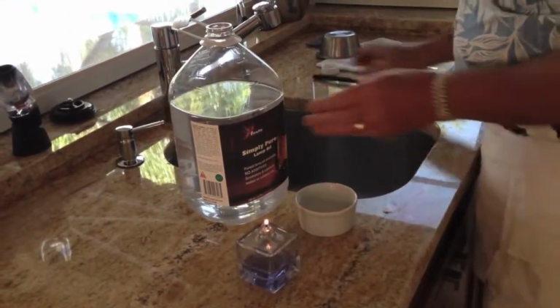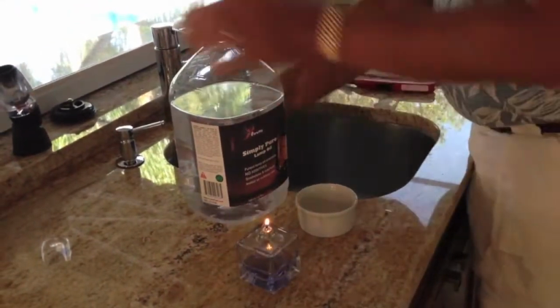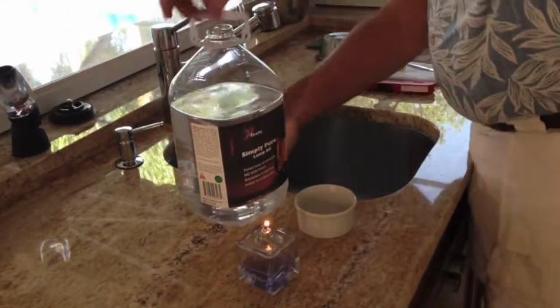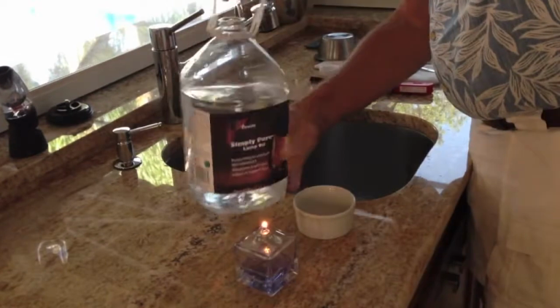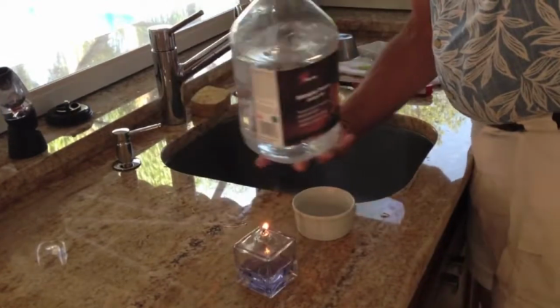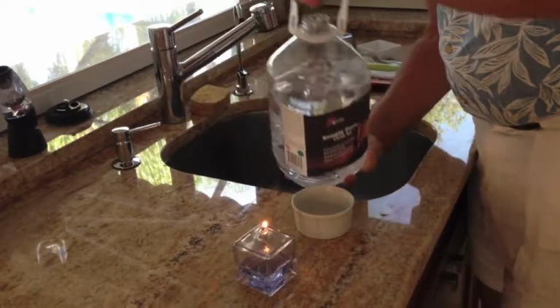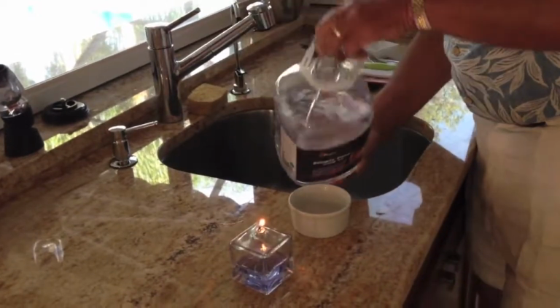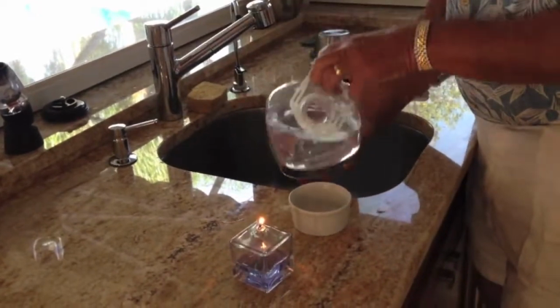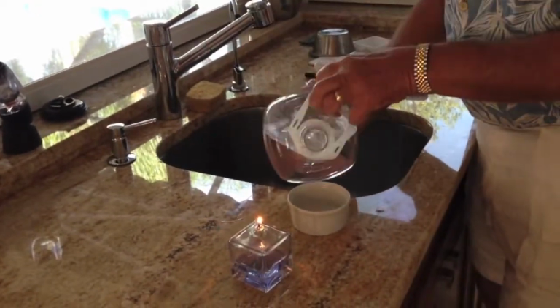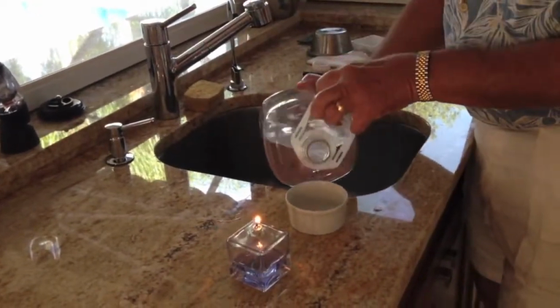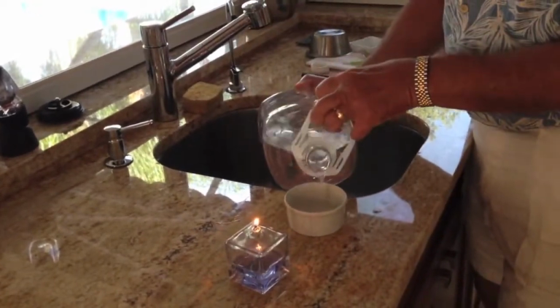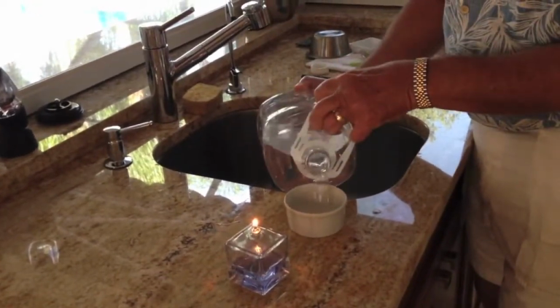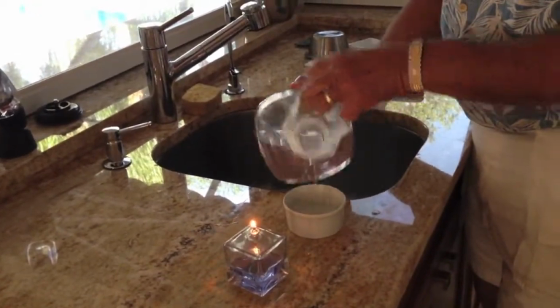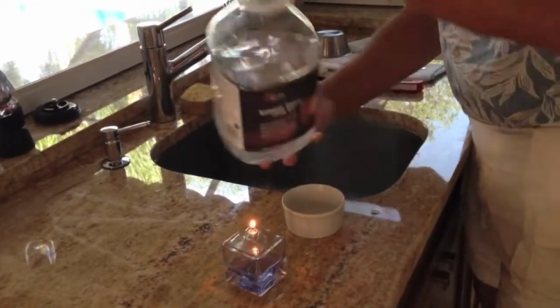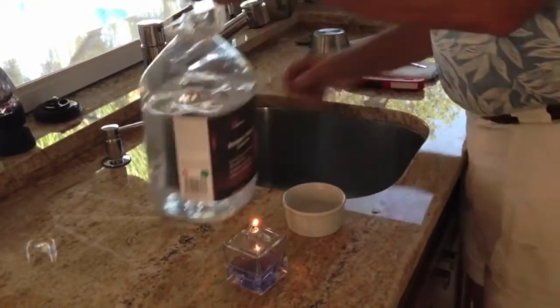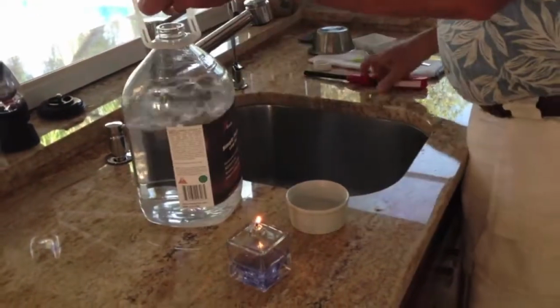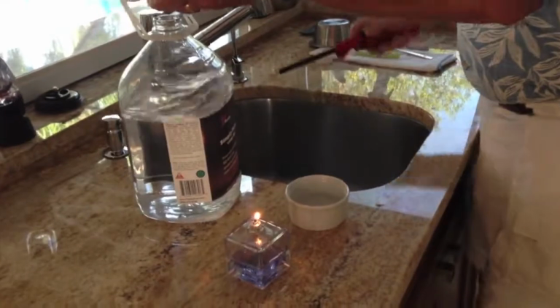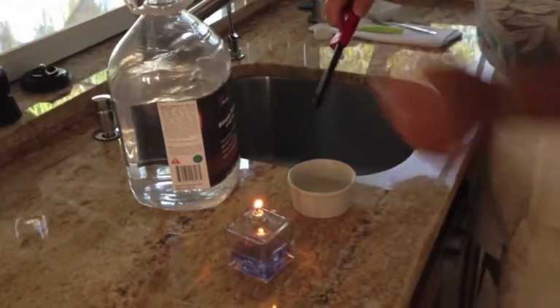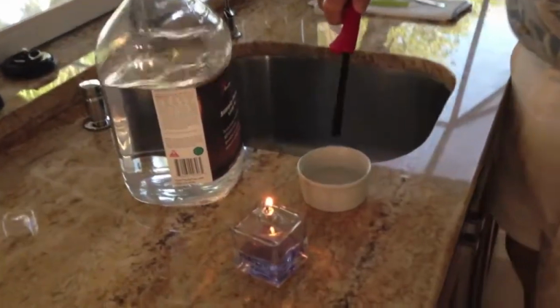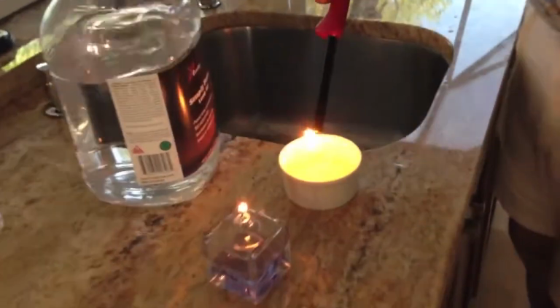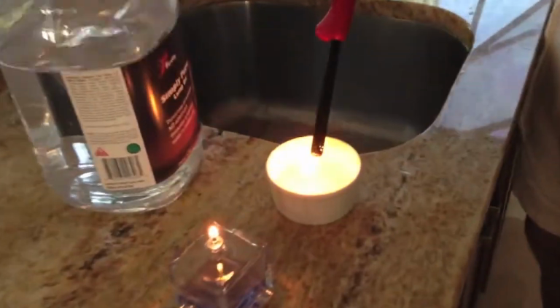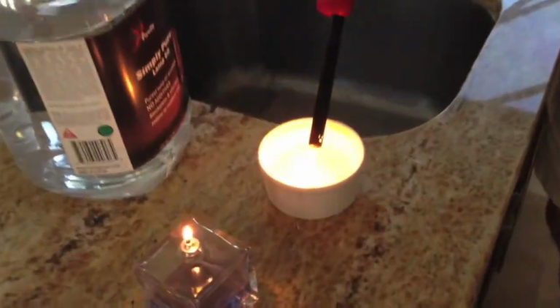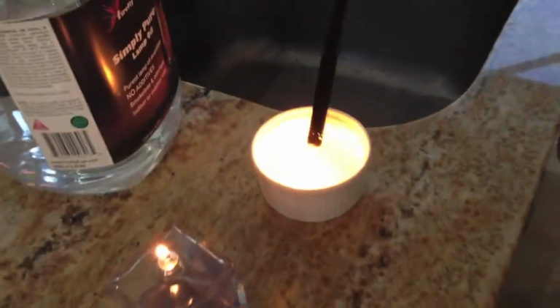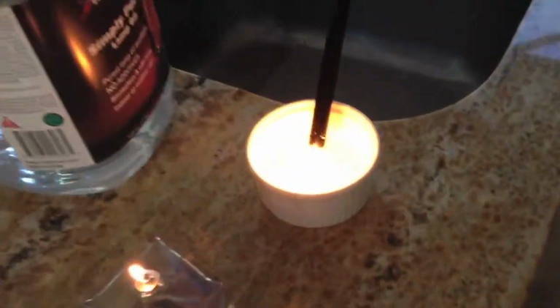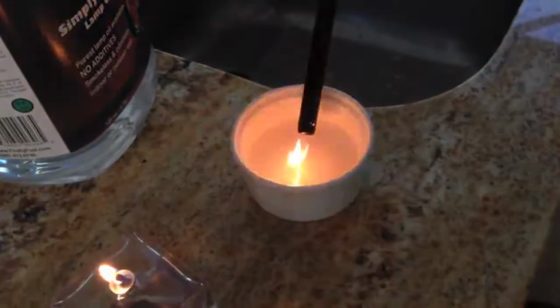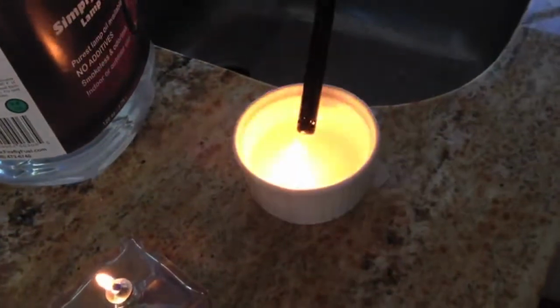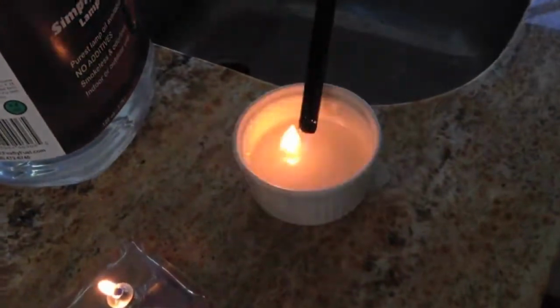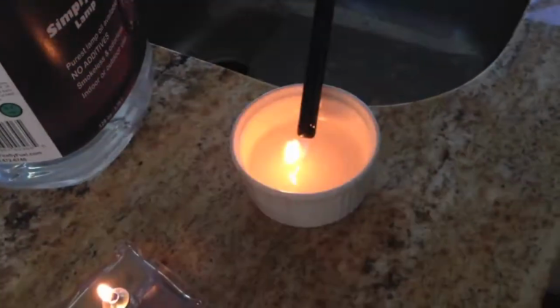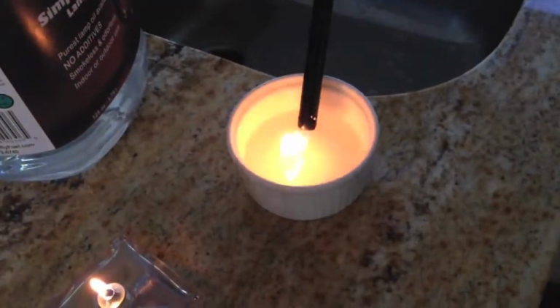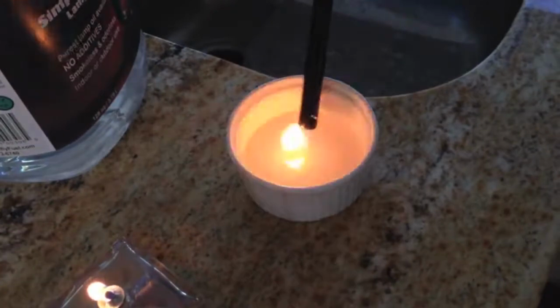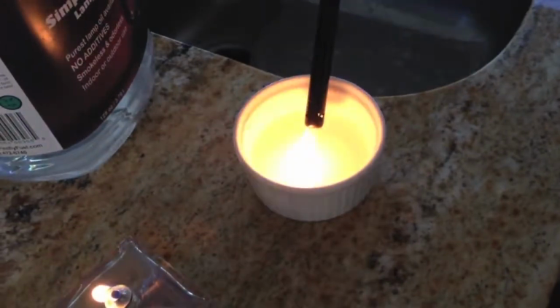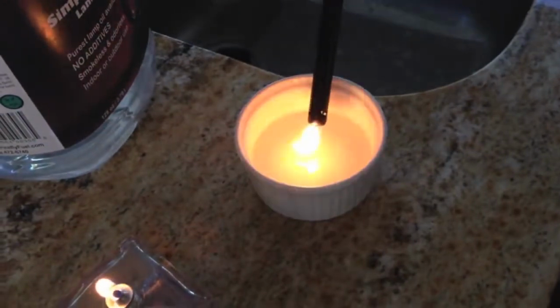Now, I'm going to pour some directly into this container, and we're going to have our igniter and take it right down to the fuel — and you can see it does not light.